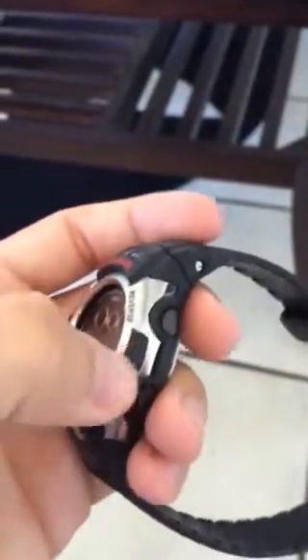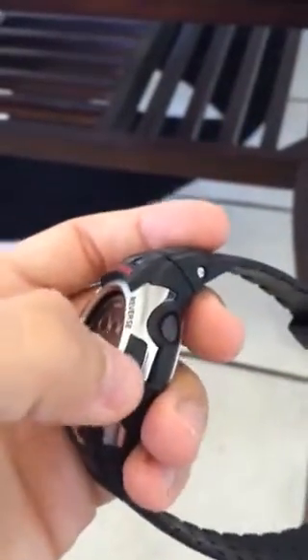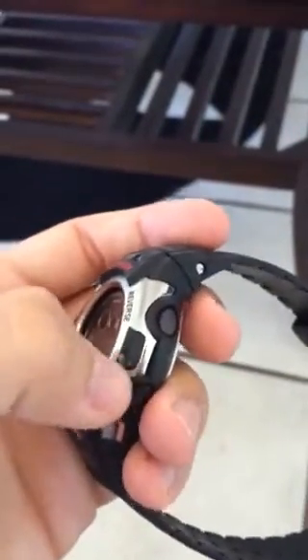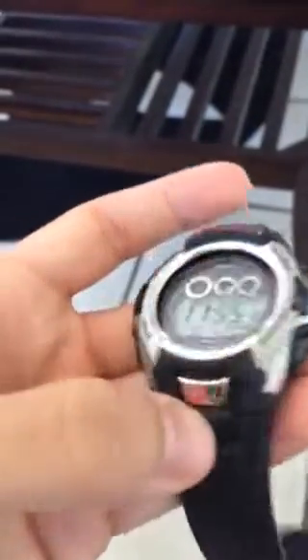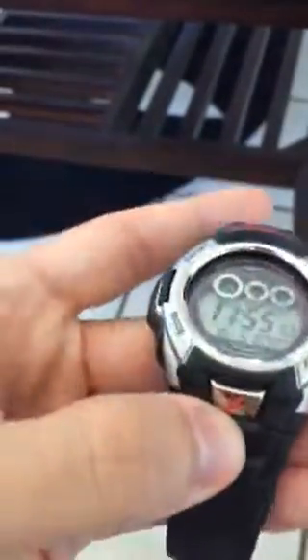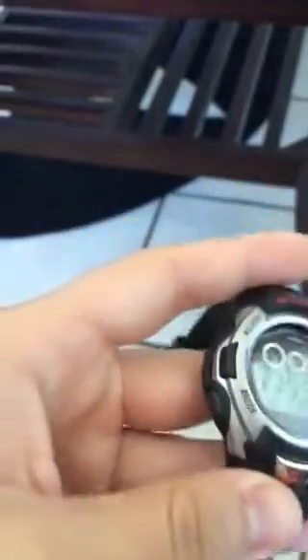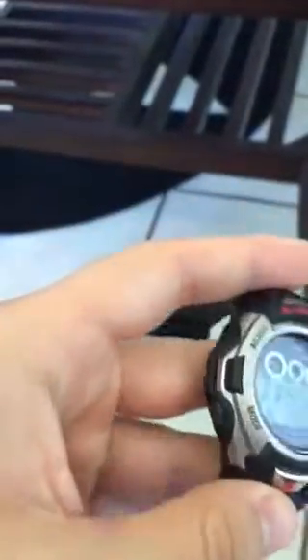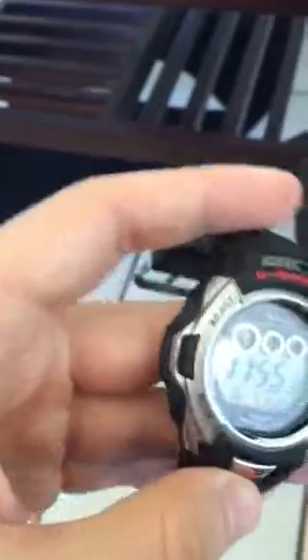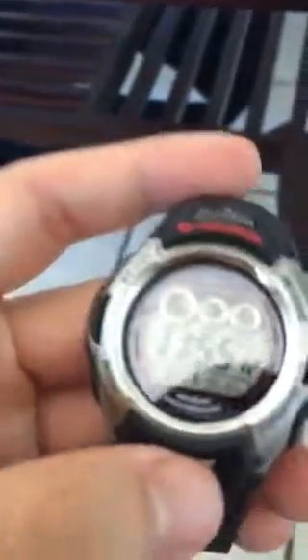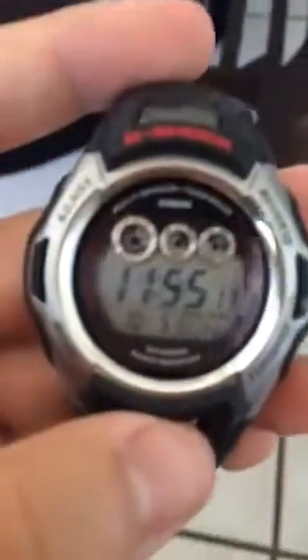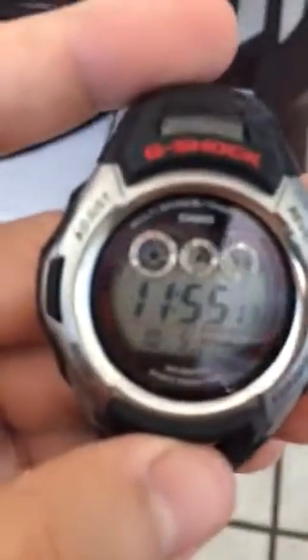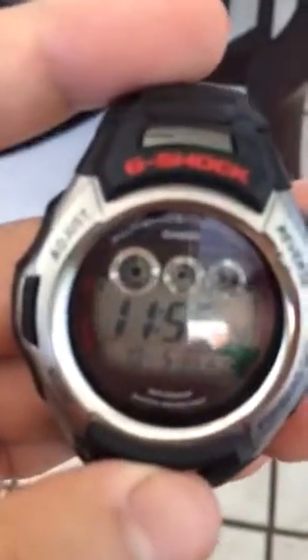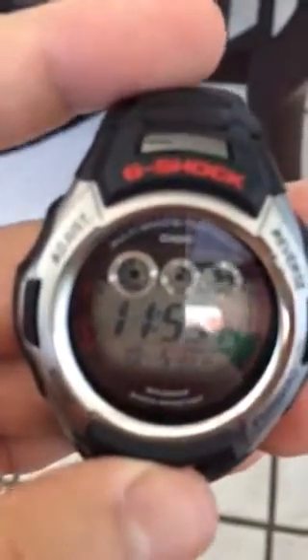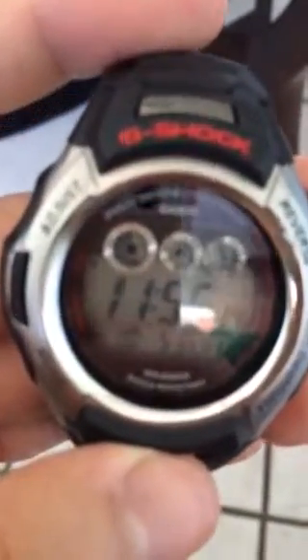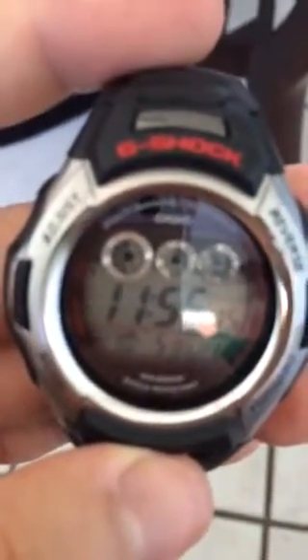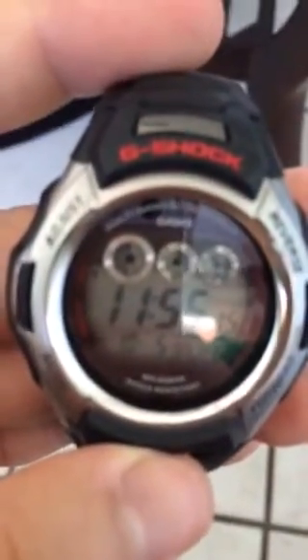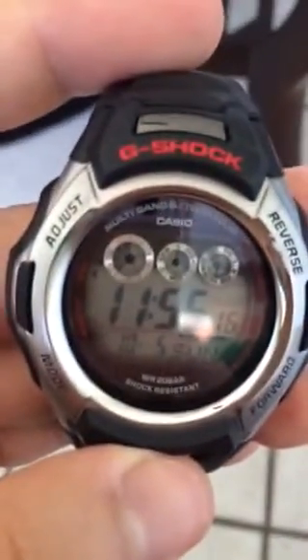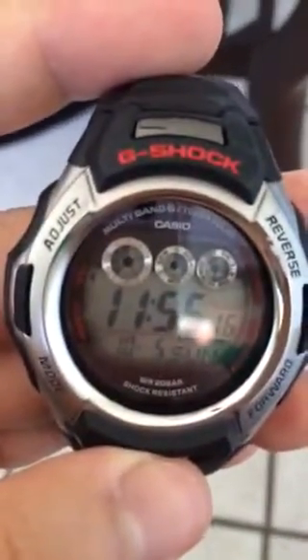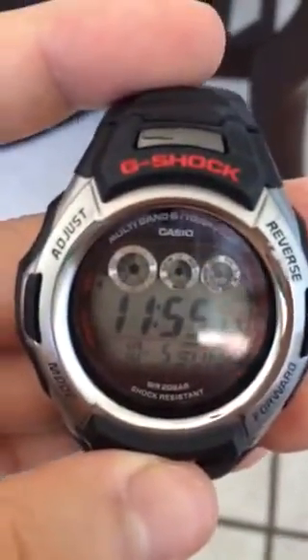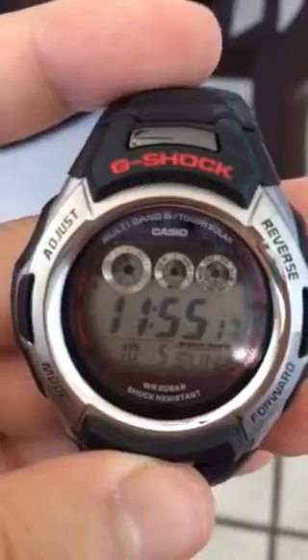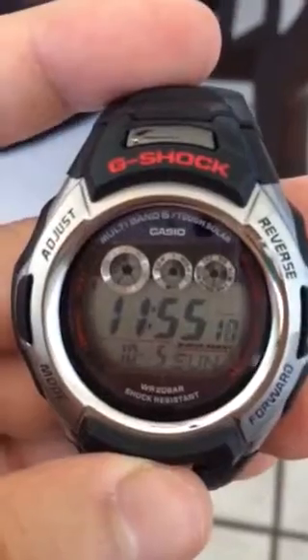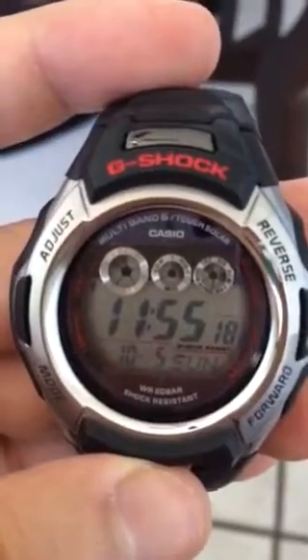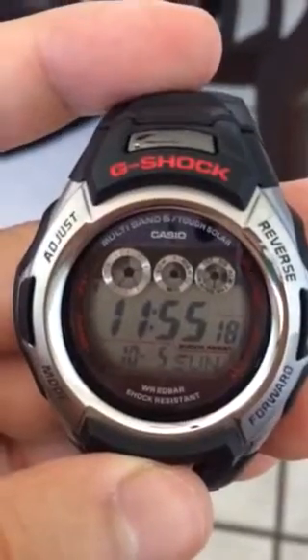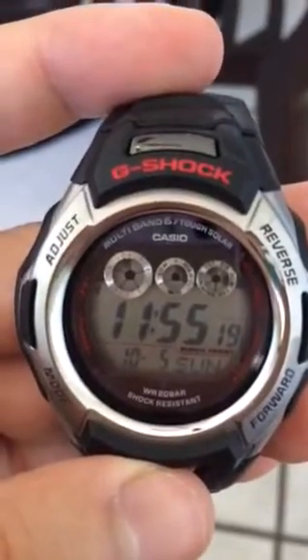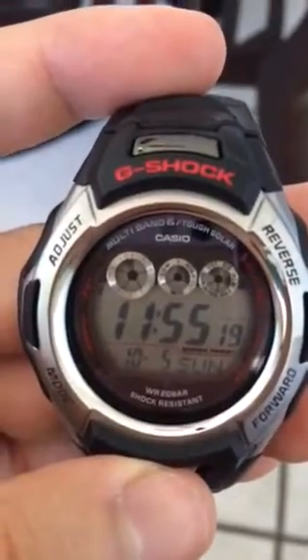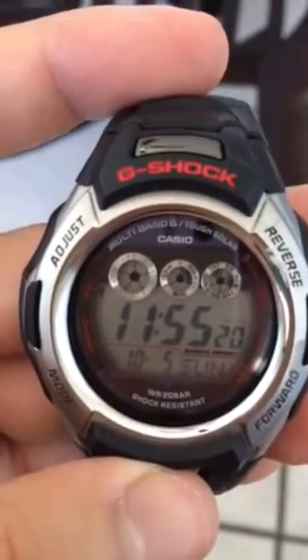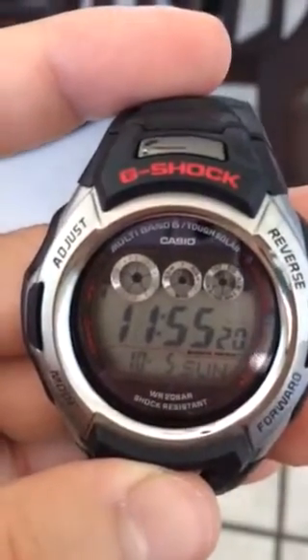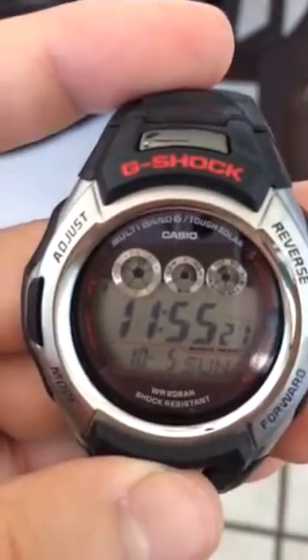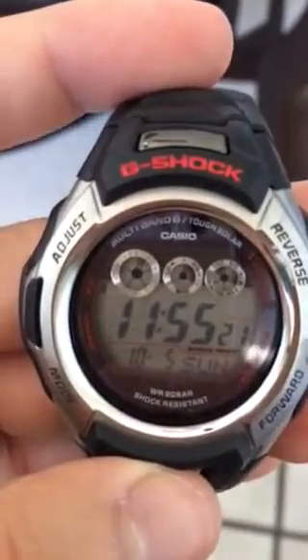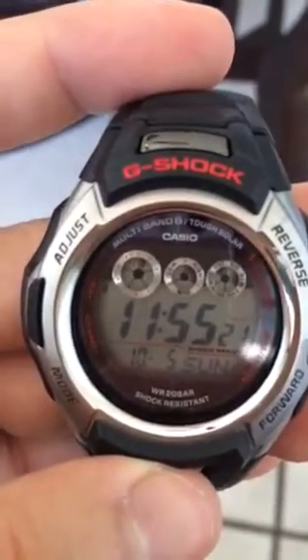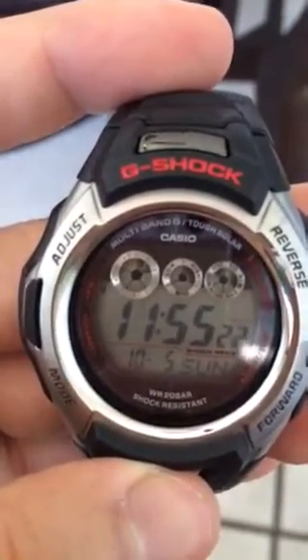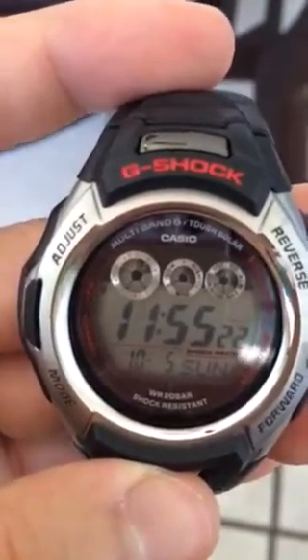This button doesn't do much, but you've got different functionalities within it. Let me zoom in. The dates — if you've got Saturday, Sunday — right here on the bottom, the date, the time.